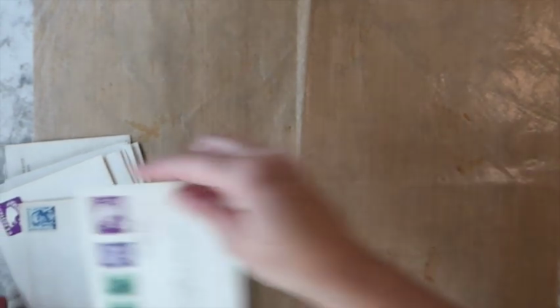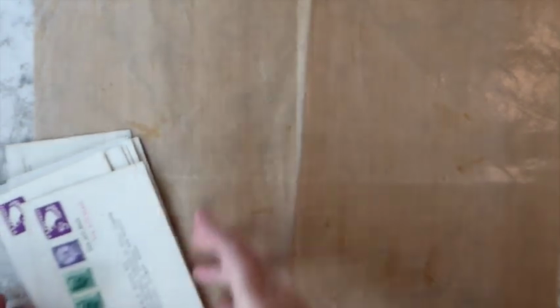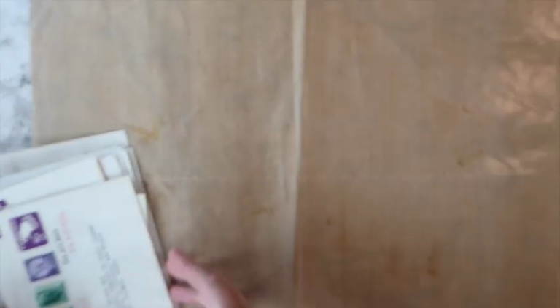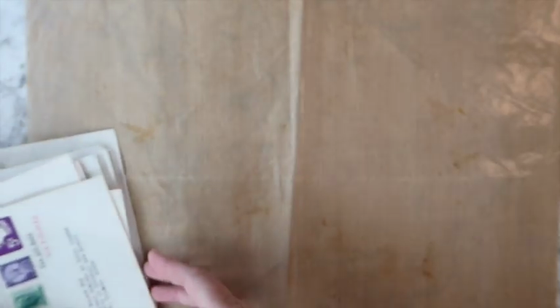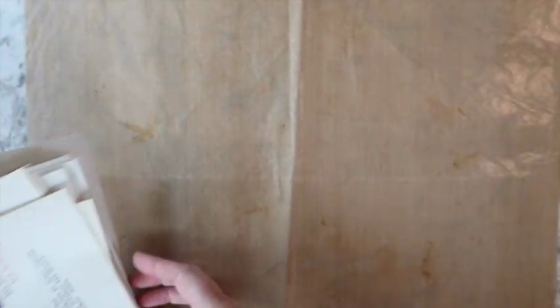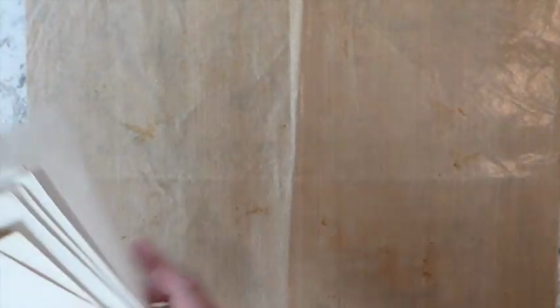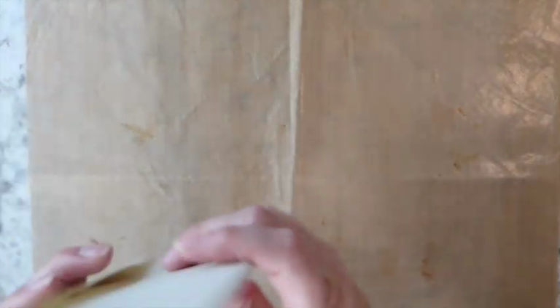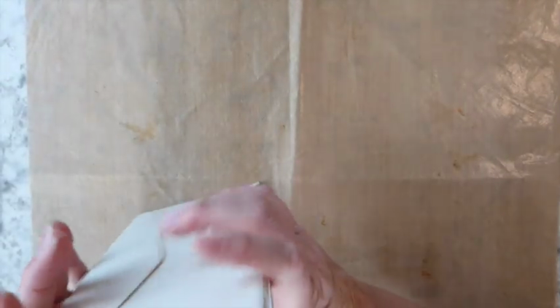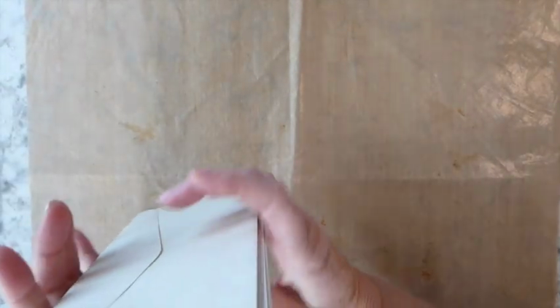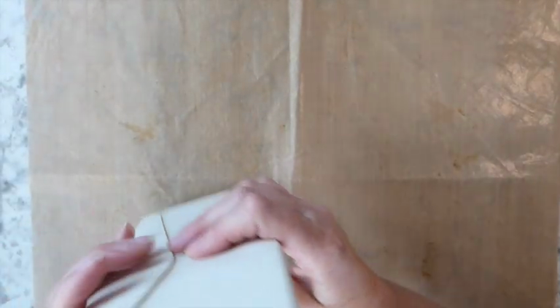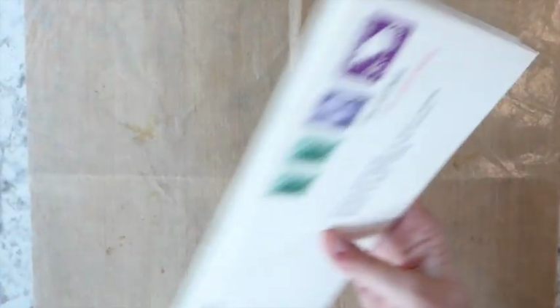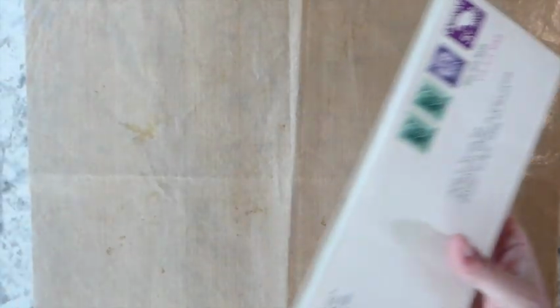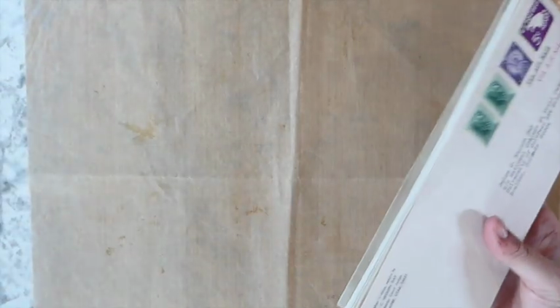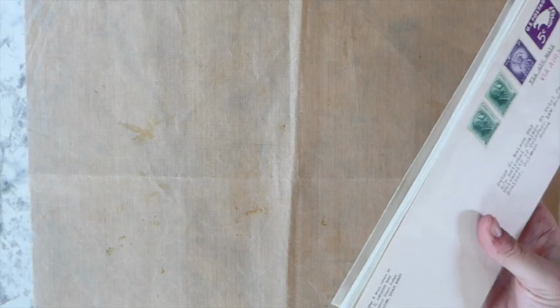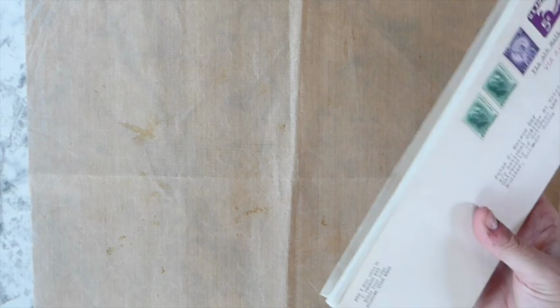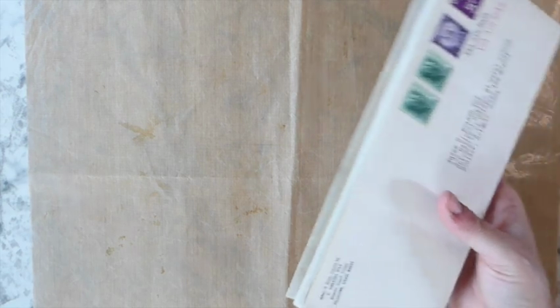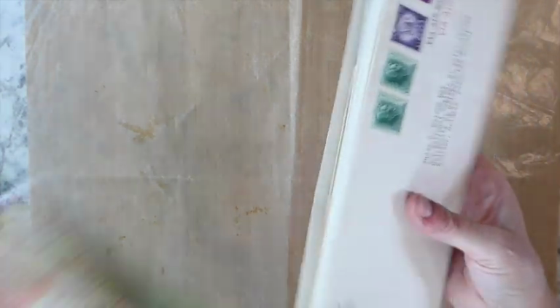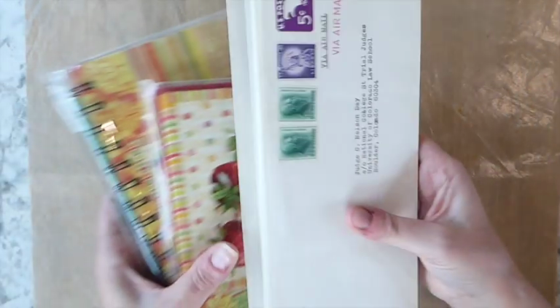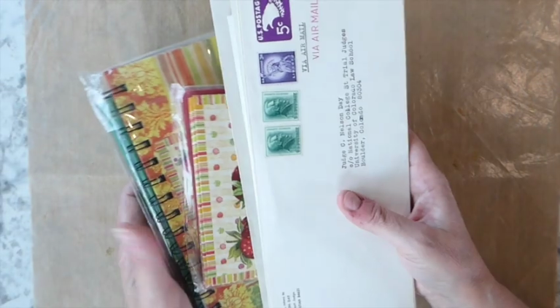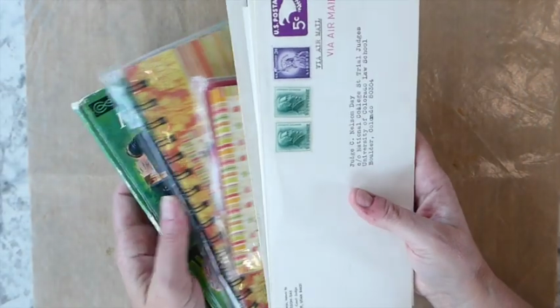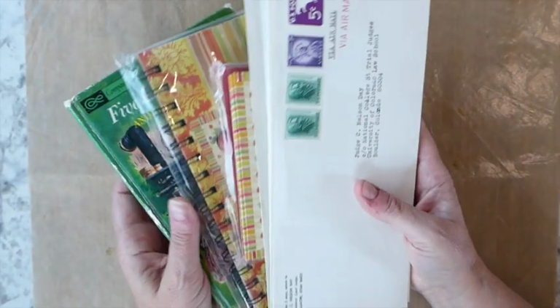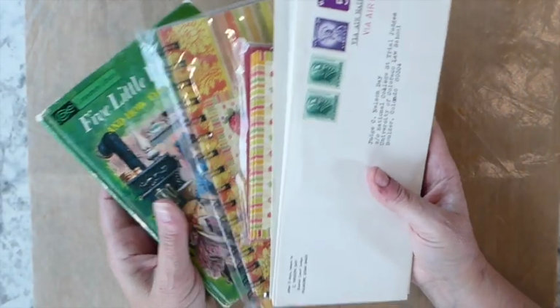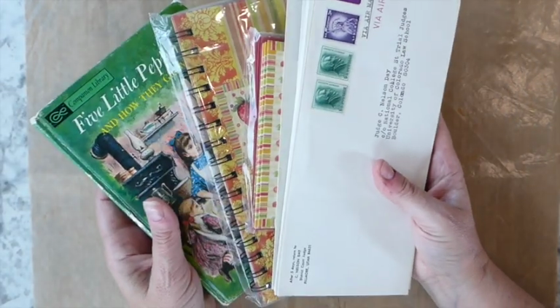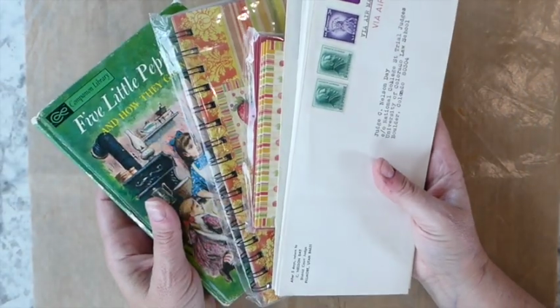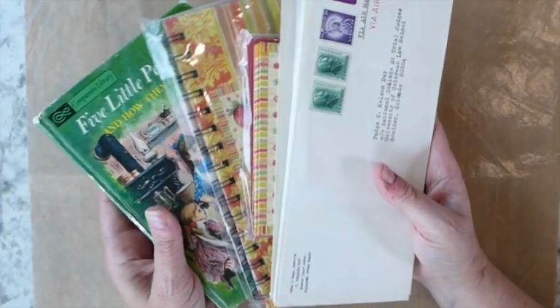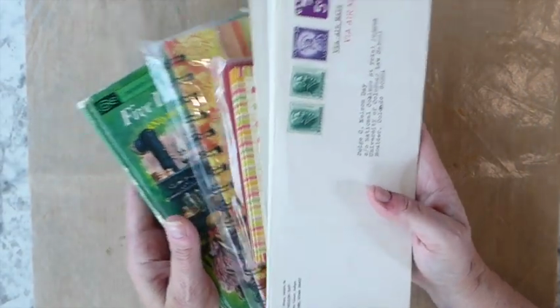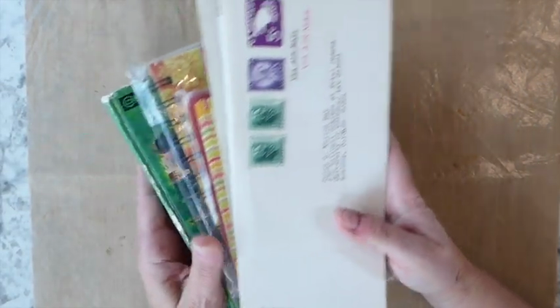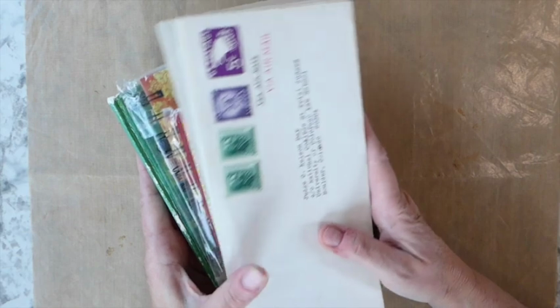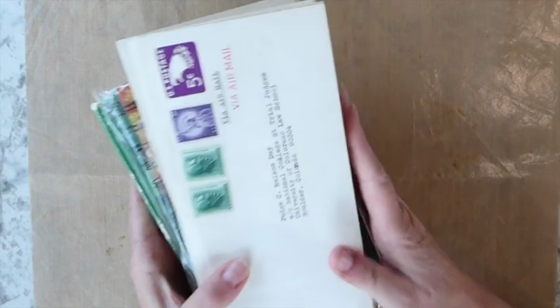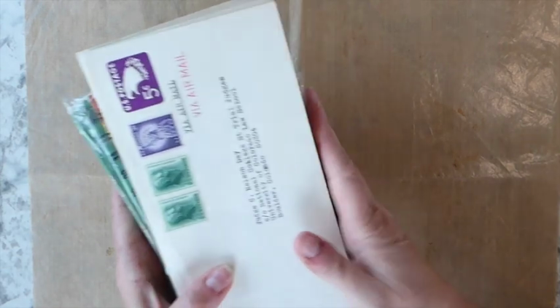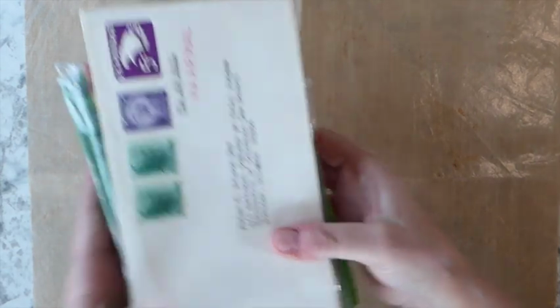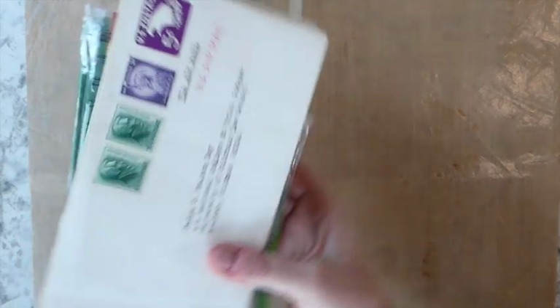That was my amazing find yesterday. And I purchased all of this for $2. Yeah, that was an awesome day.